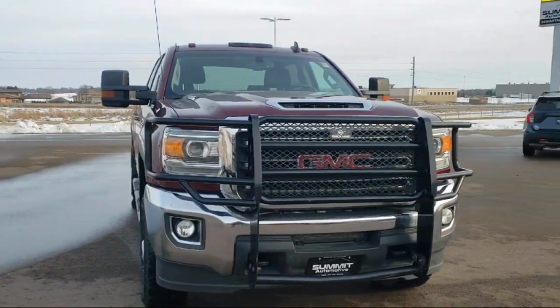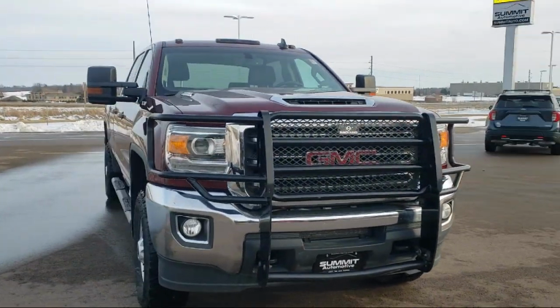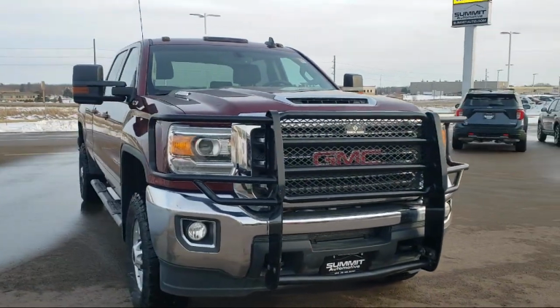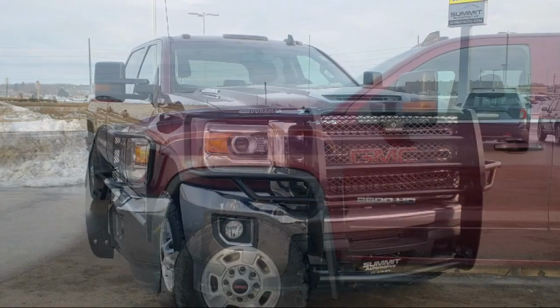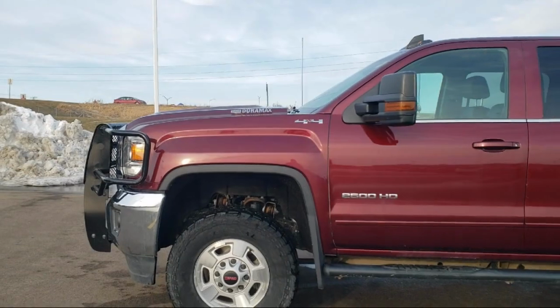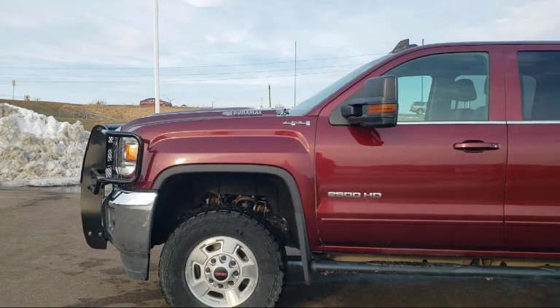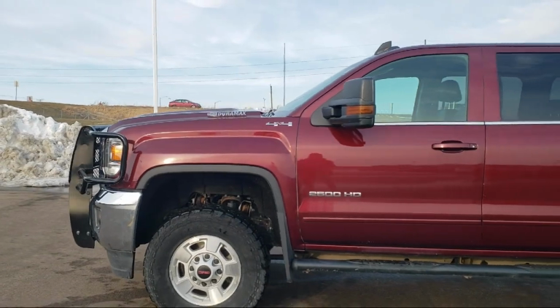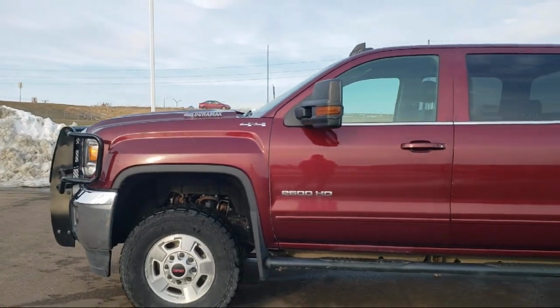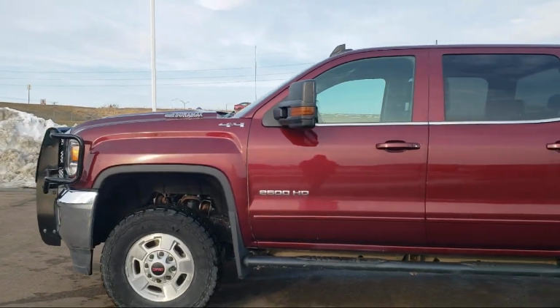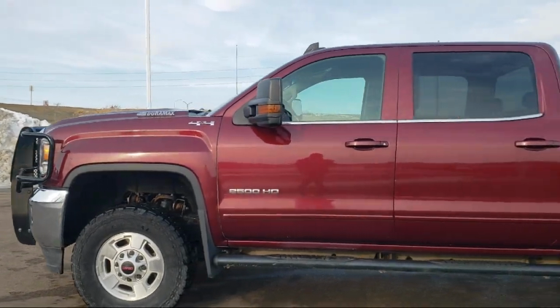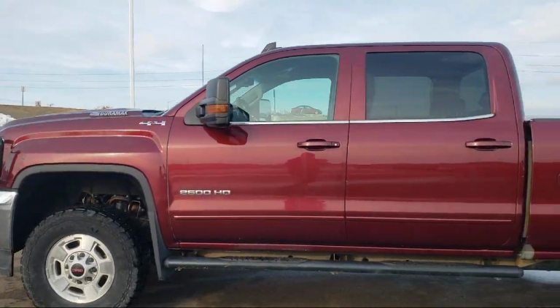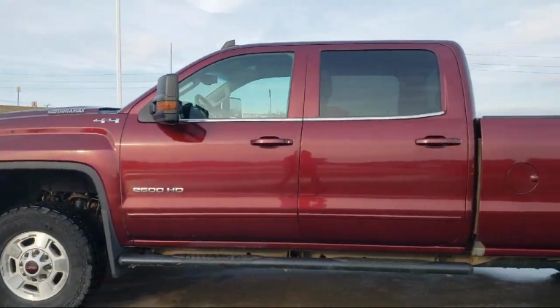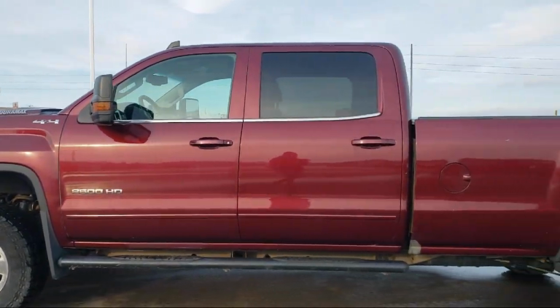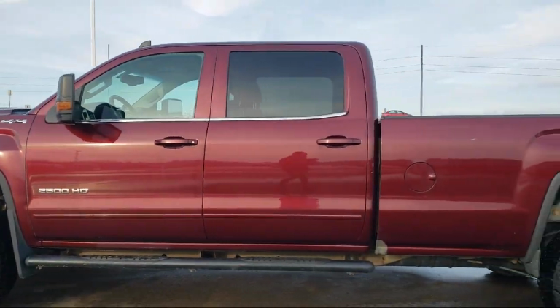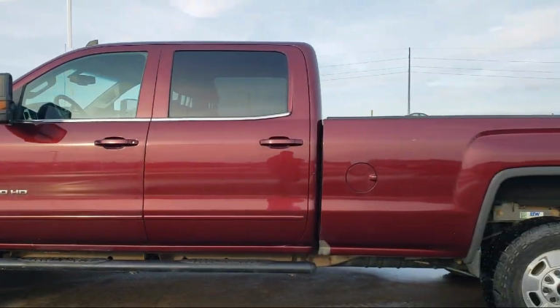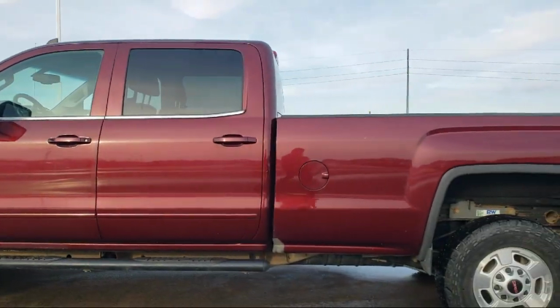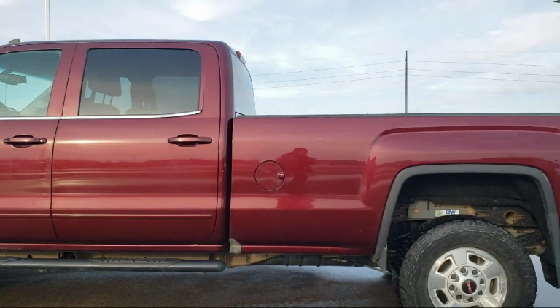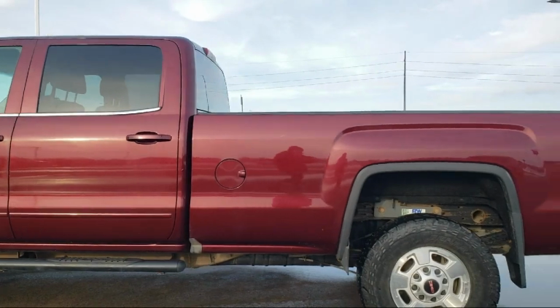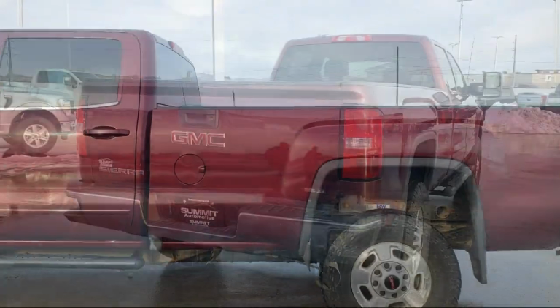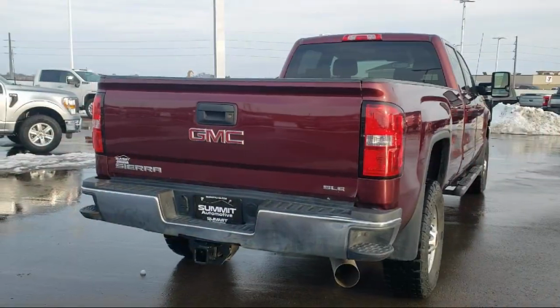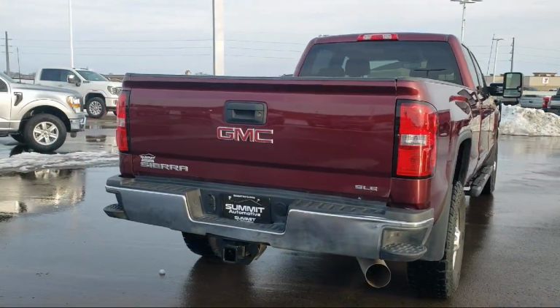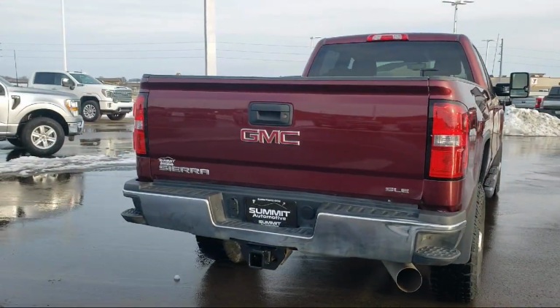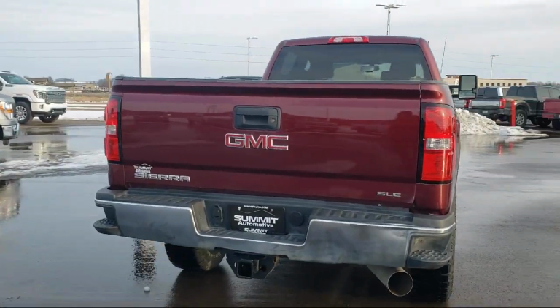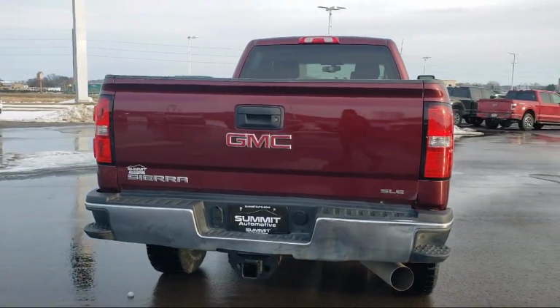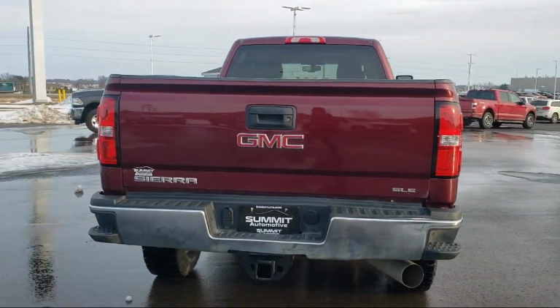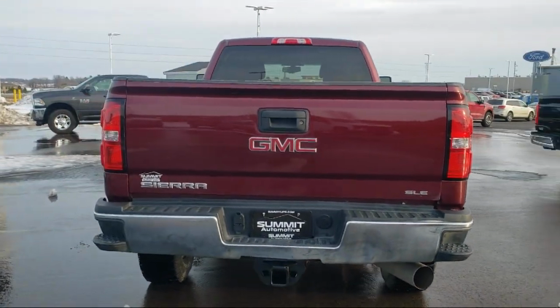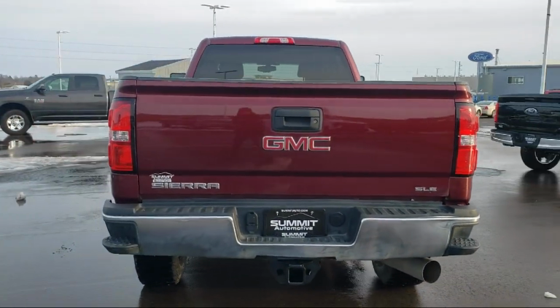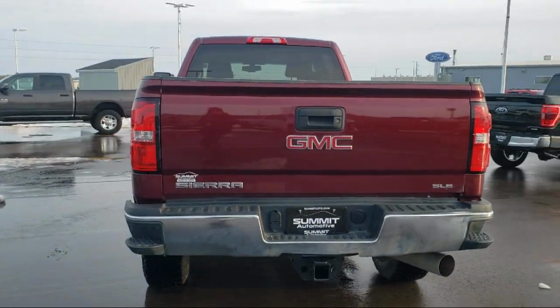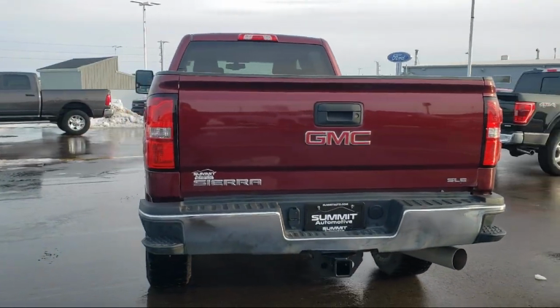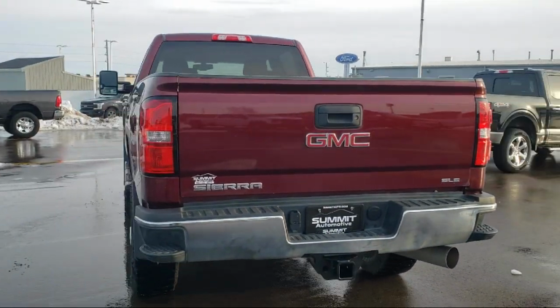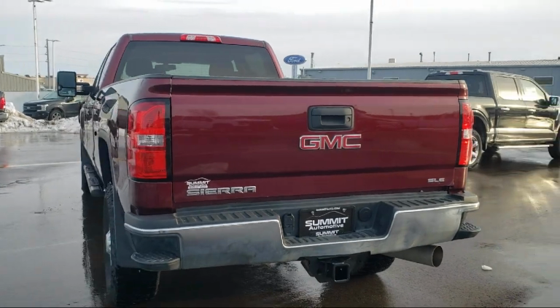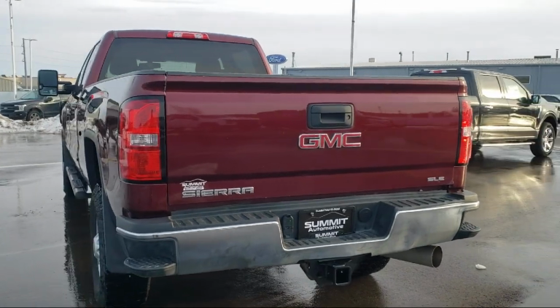It comes equipped with Sirius XM Satellite Radio, fully automatic headlights, exhaust brake, easy lift and lower tailgate, HD radio, and LED cargo box lighting.